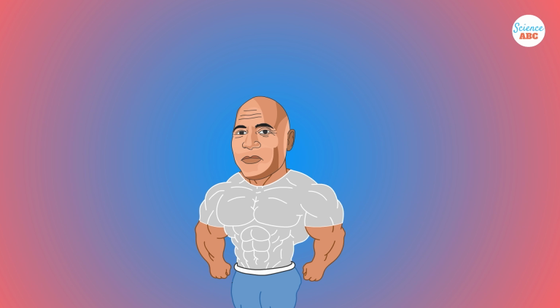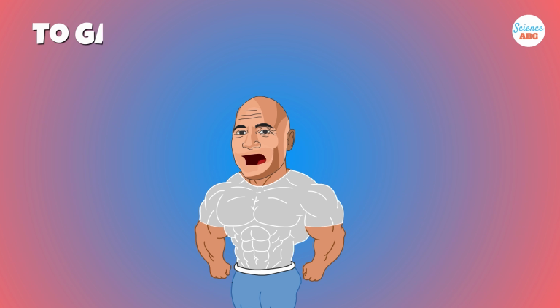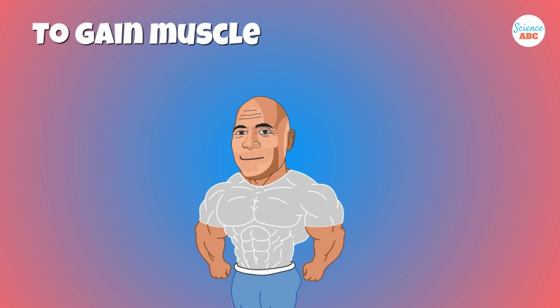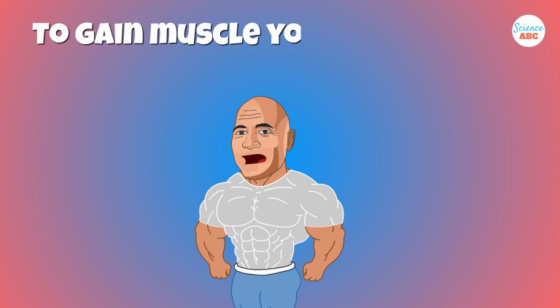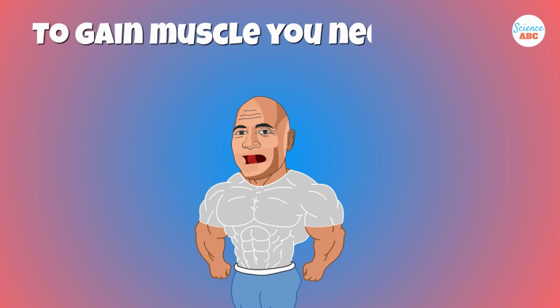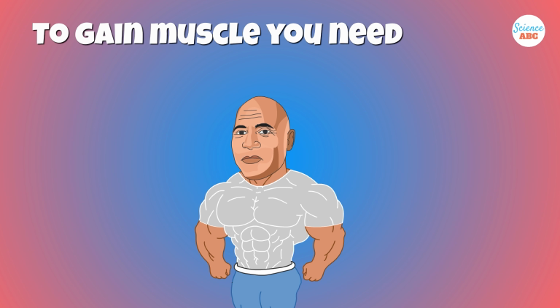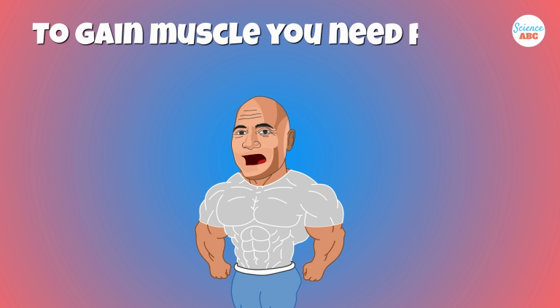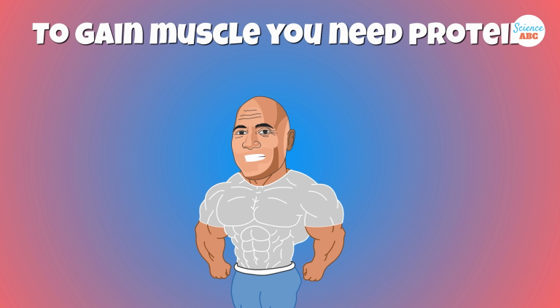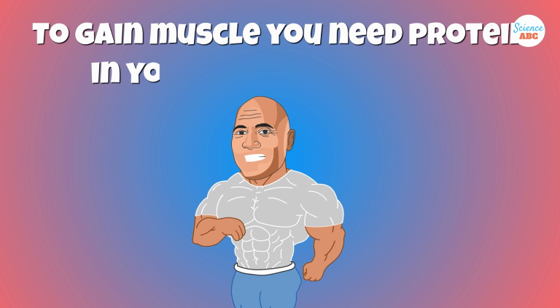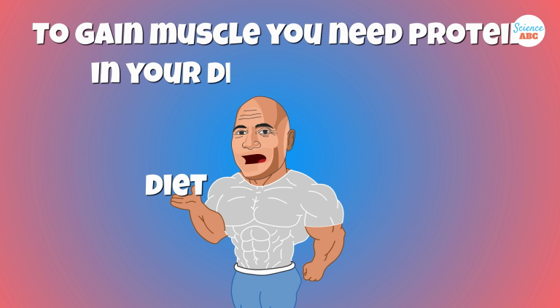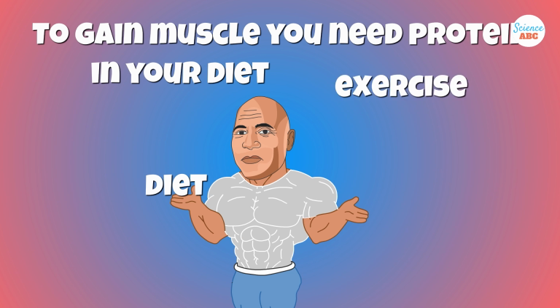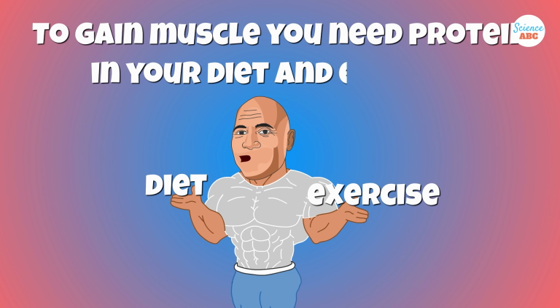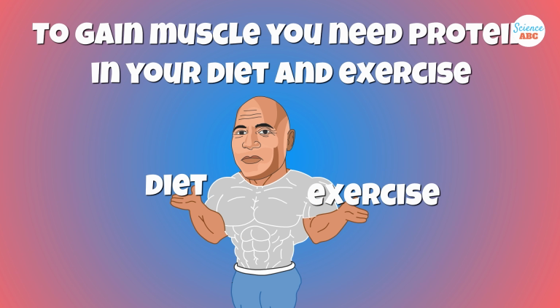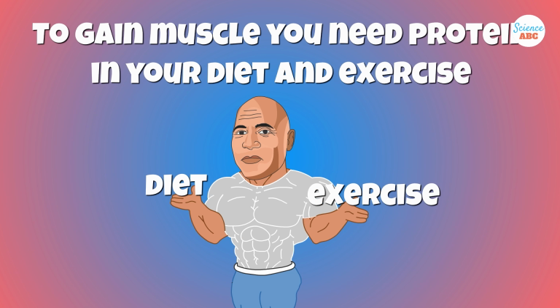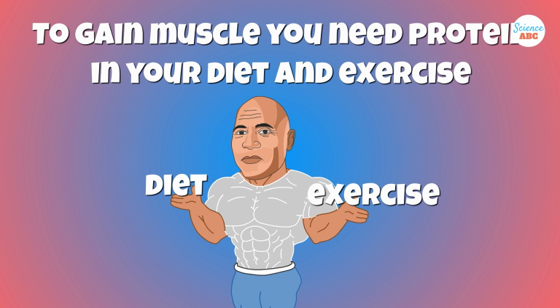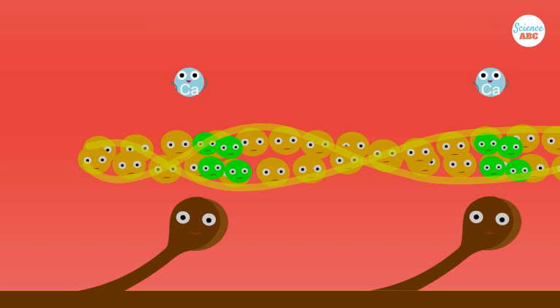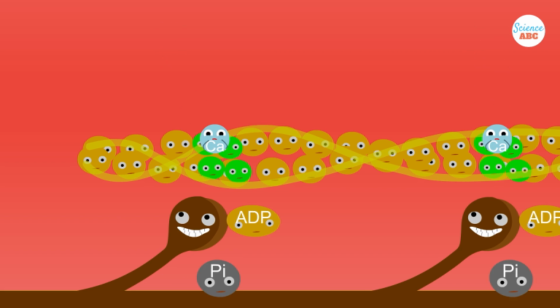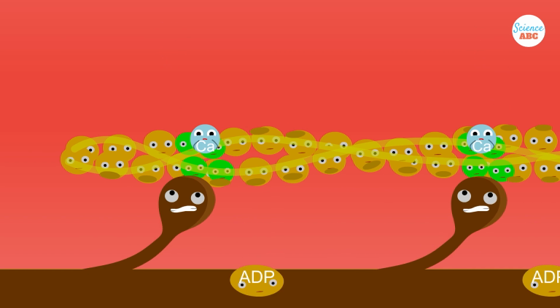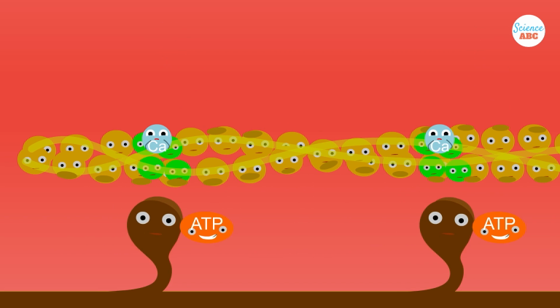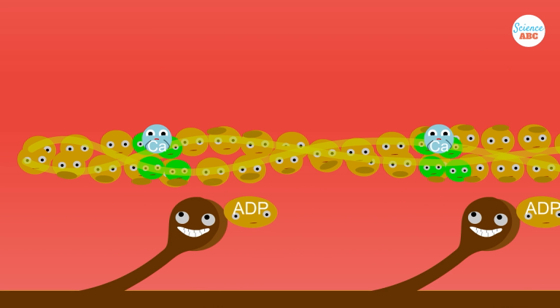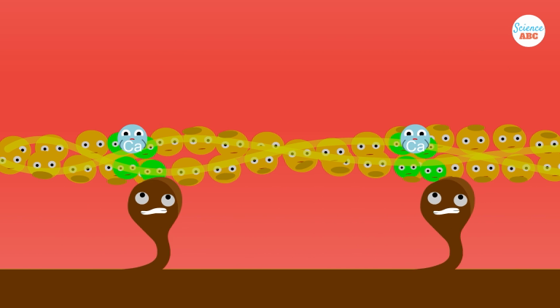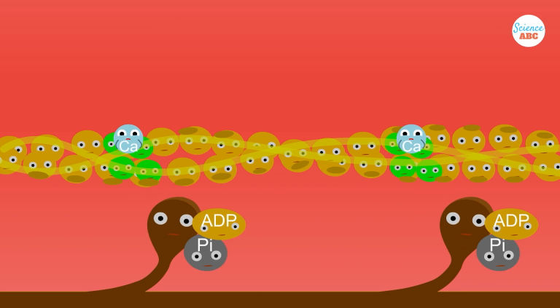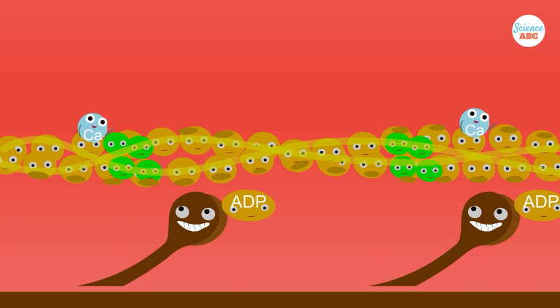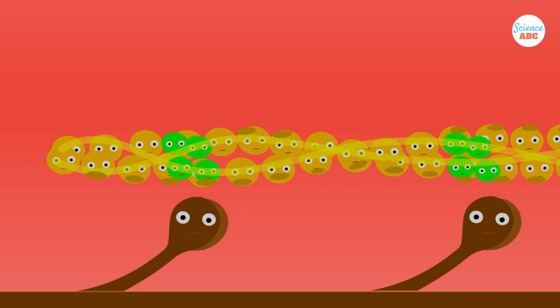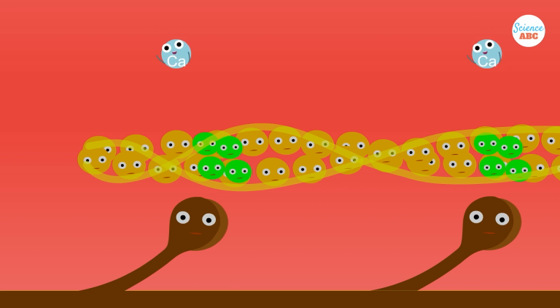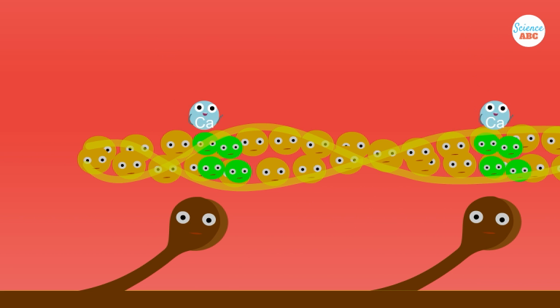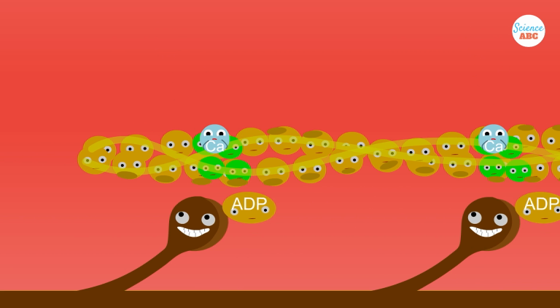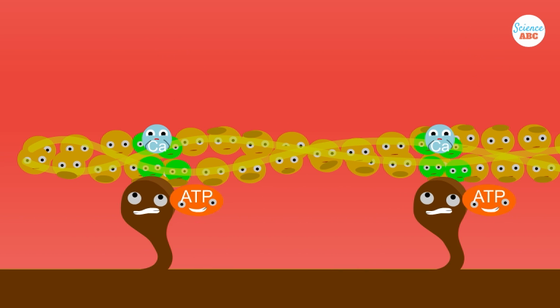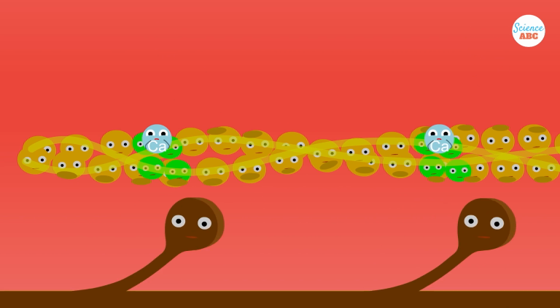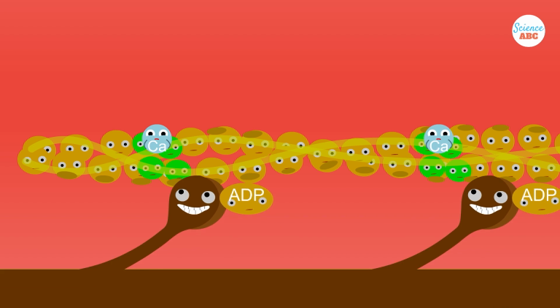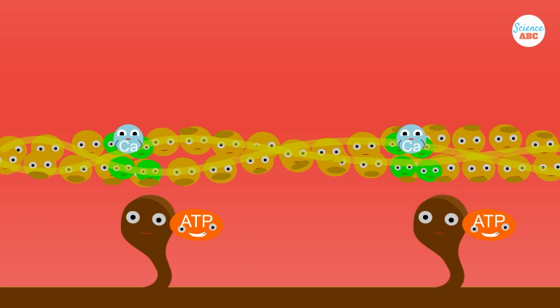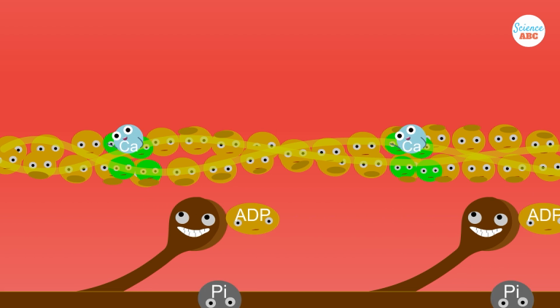To gain muscle, you need two things — higher protein levels in your diet and exercise. The muscles contain long, rope-like filaments of proteins called actin and myosin, the primary machinery that makes muscles contract.